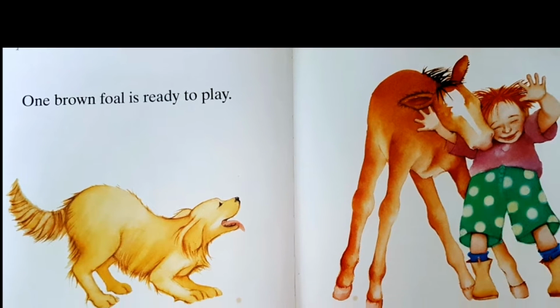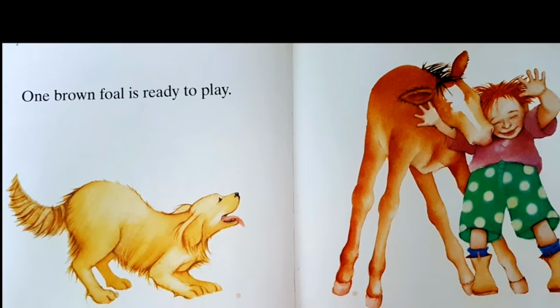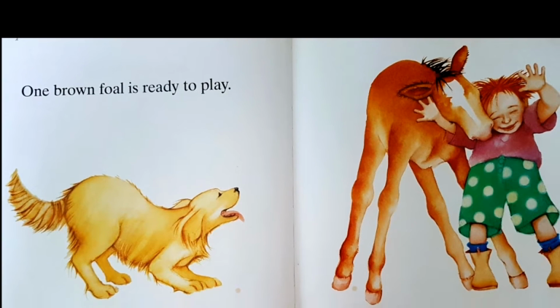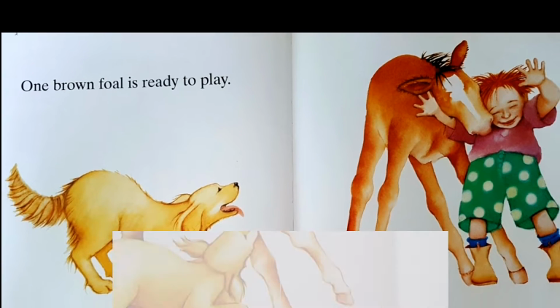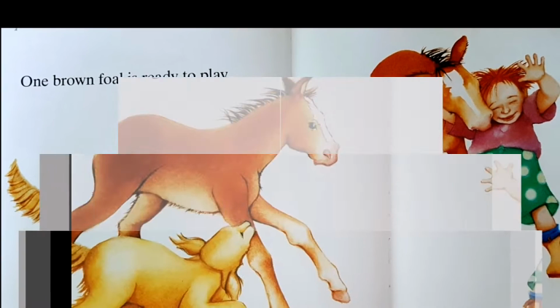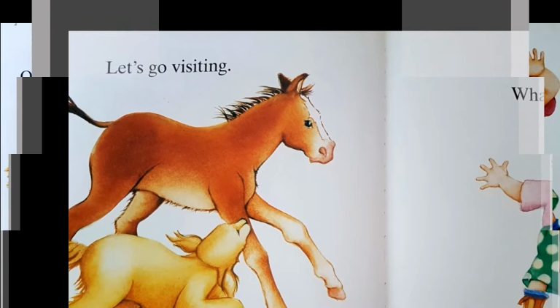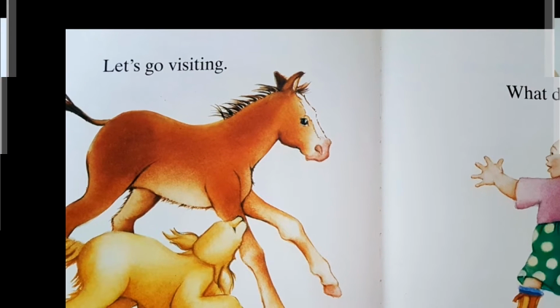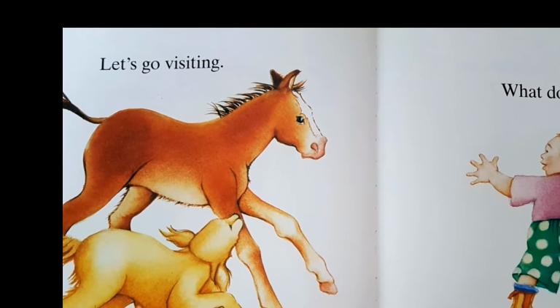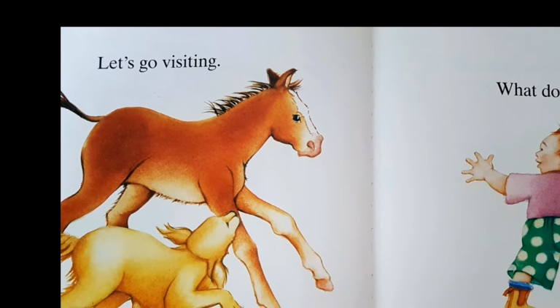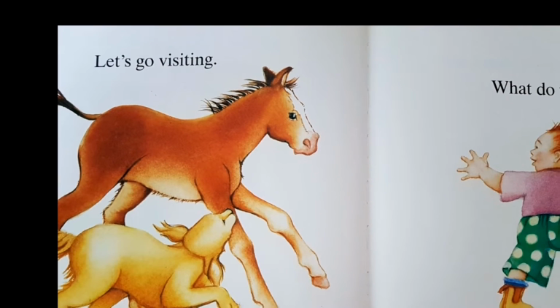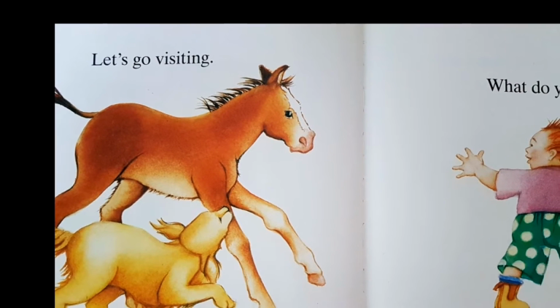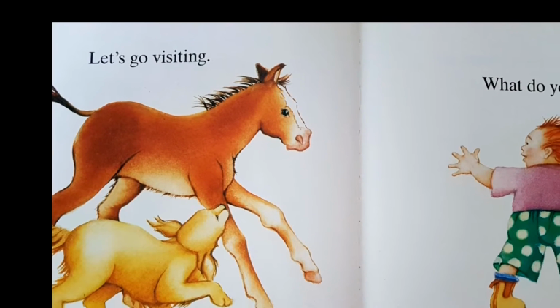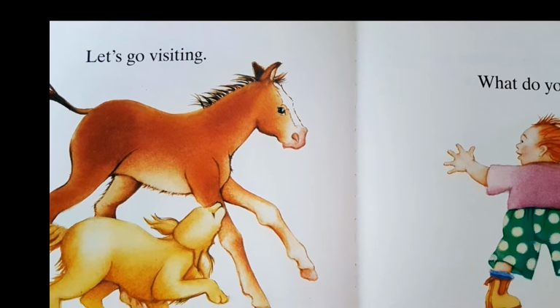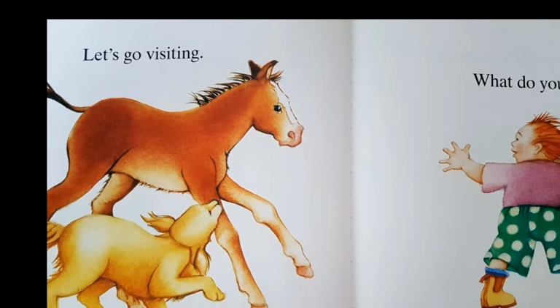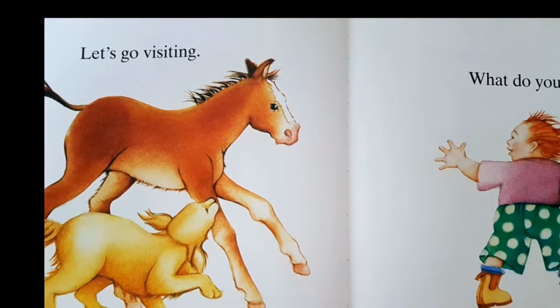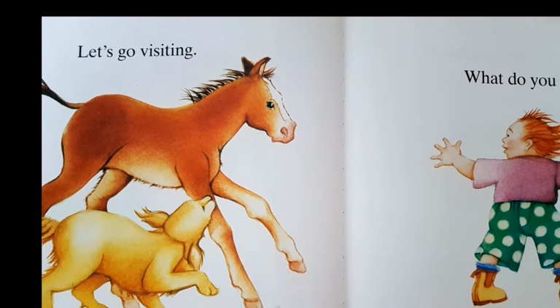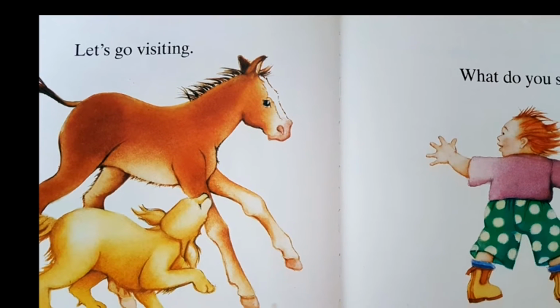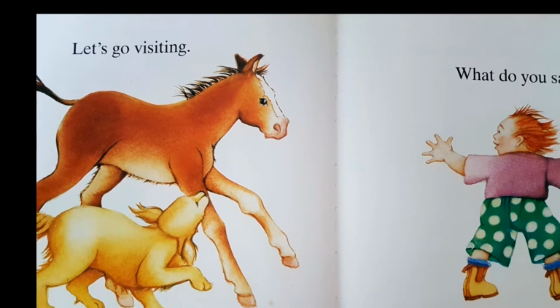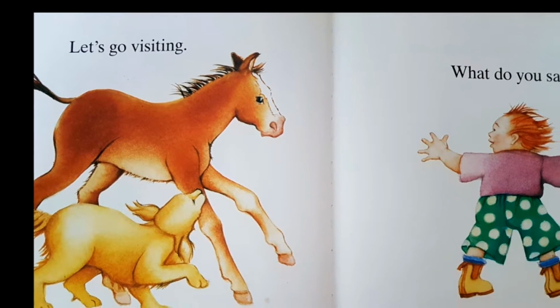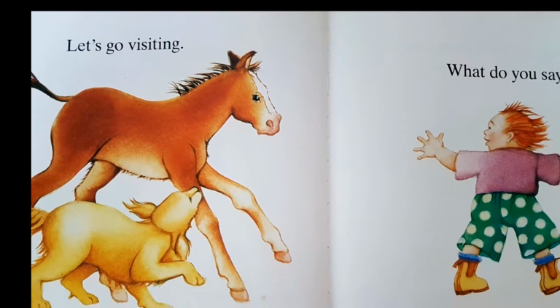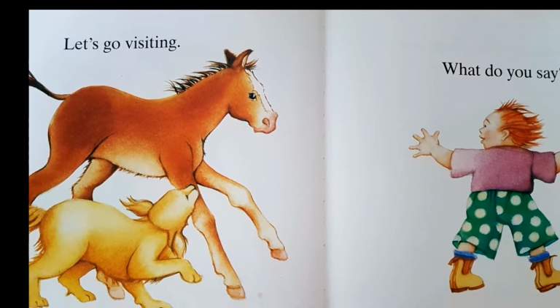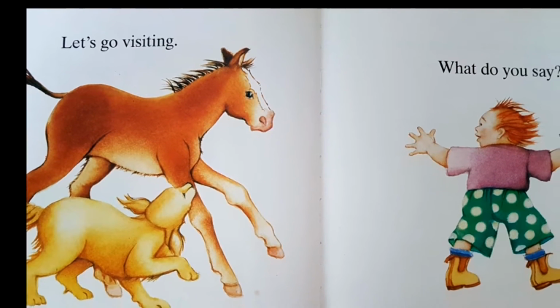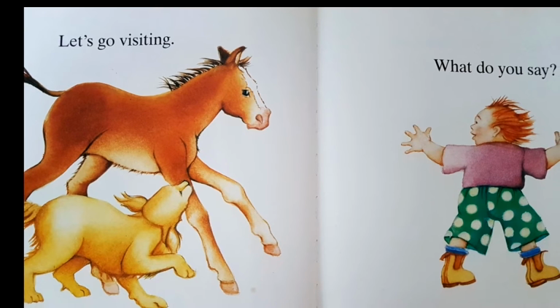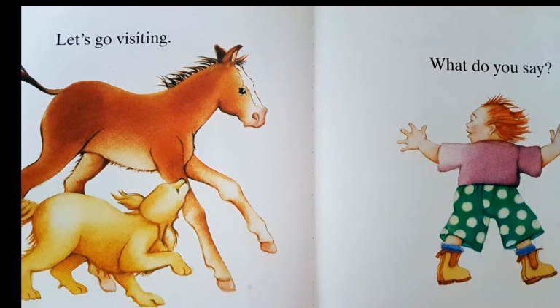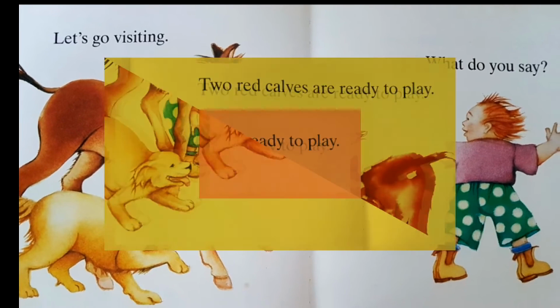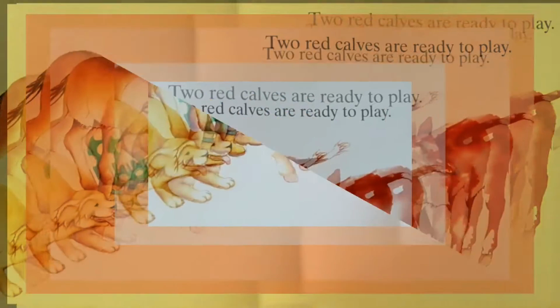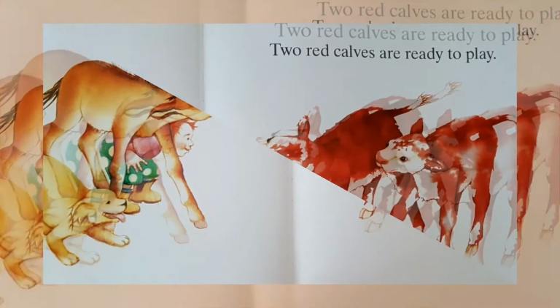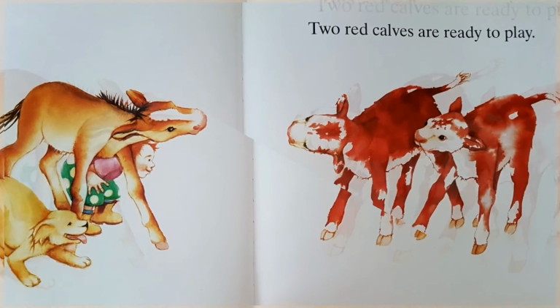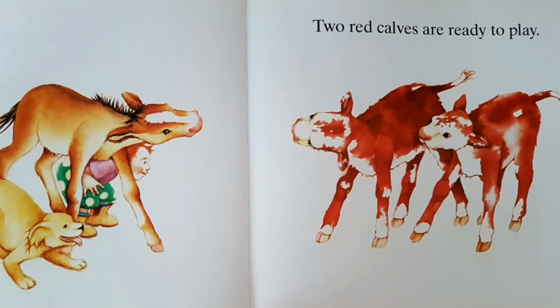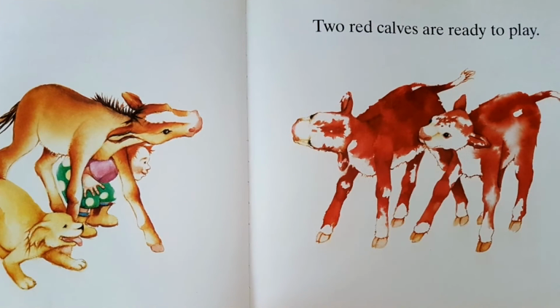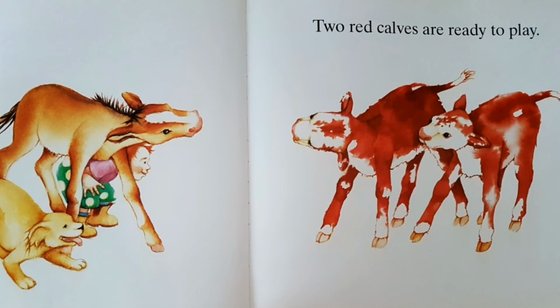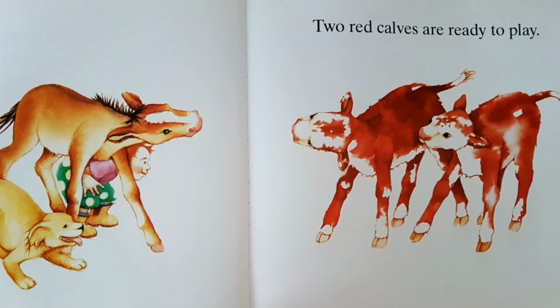Let's go visiting, what do you say? Two red cows are ready to play.